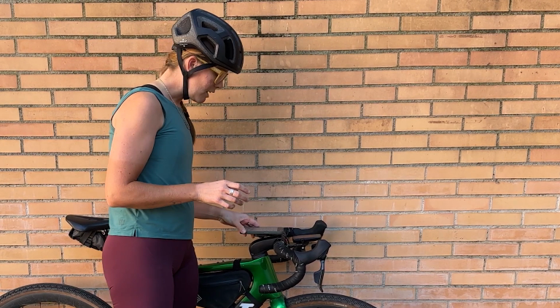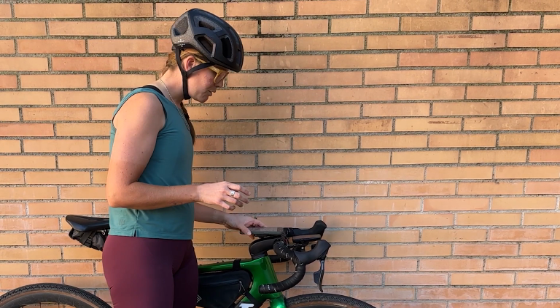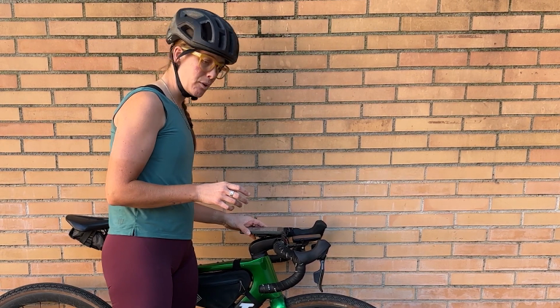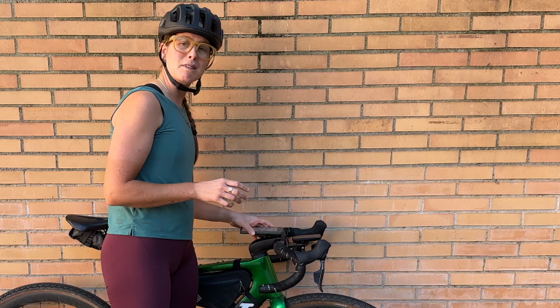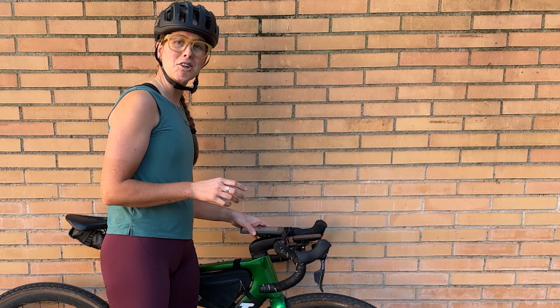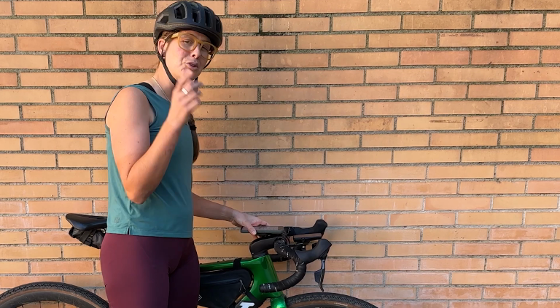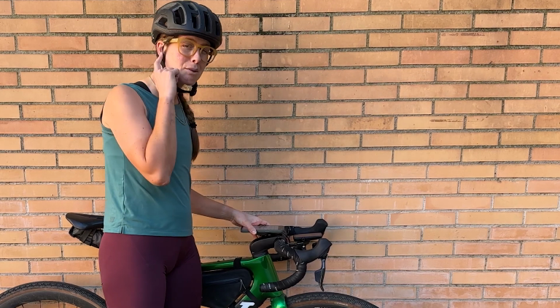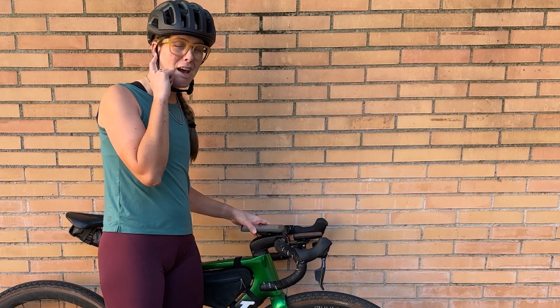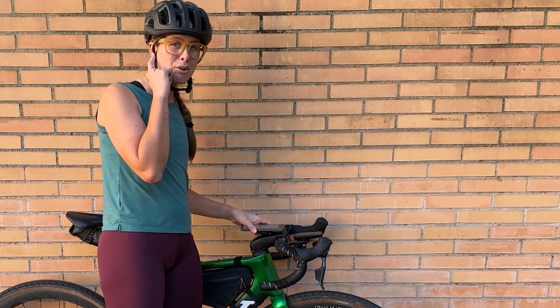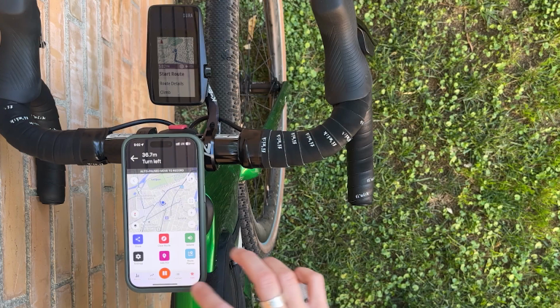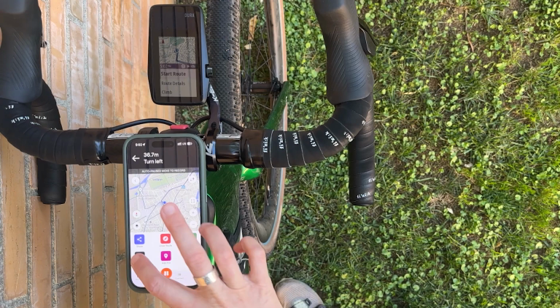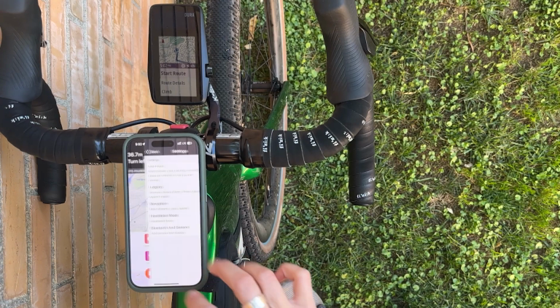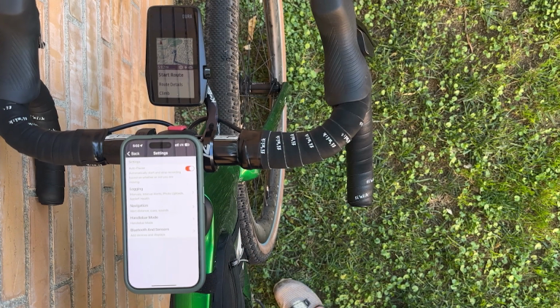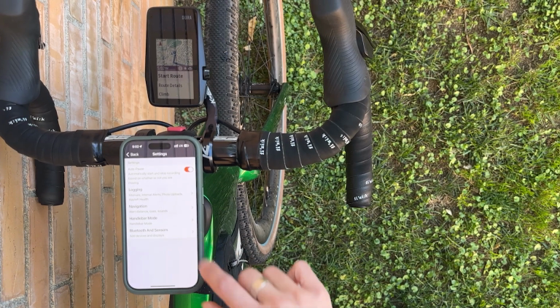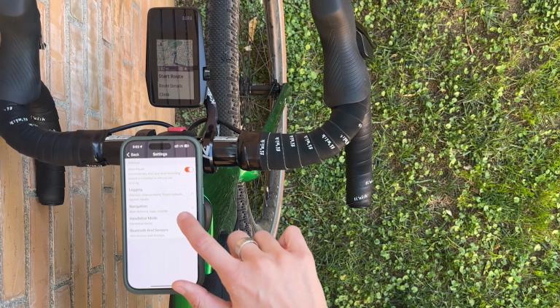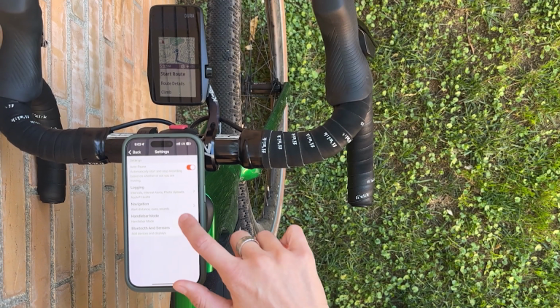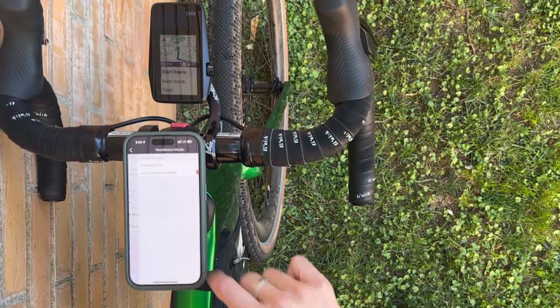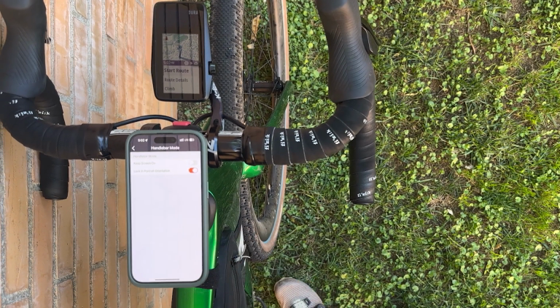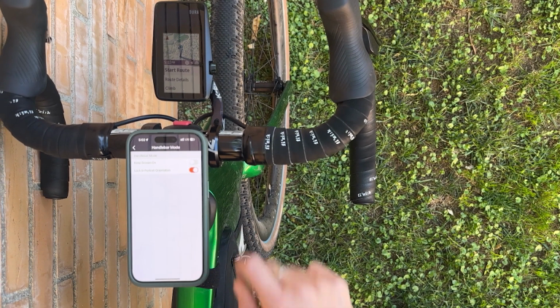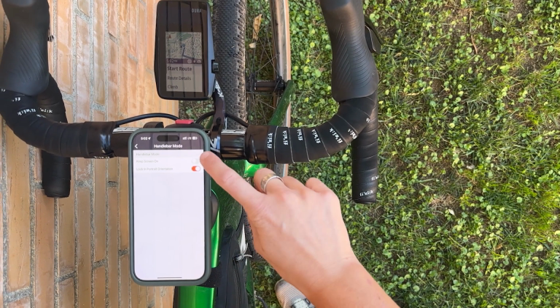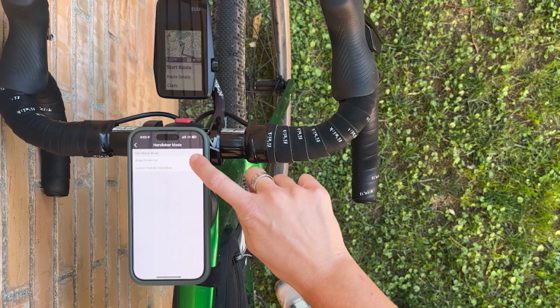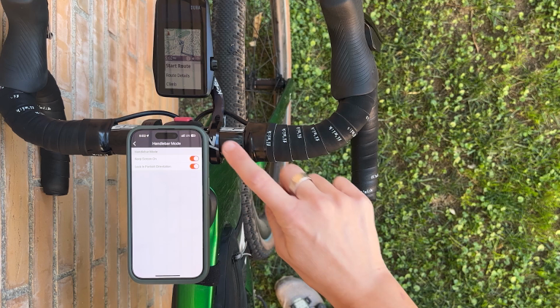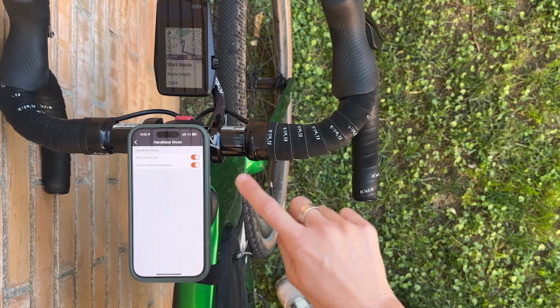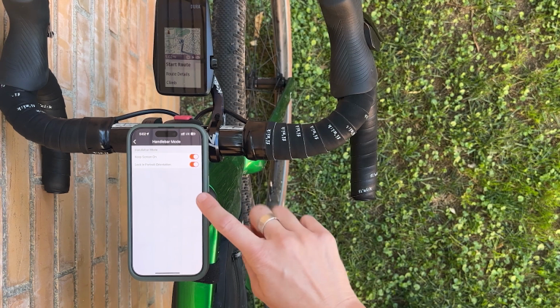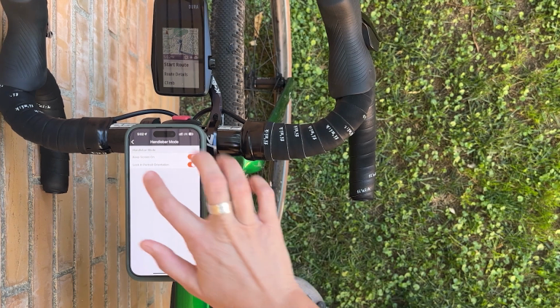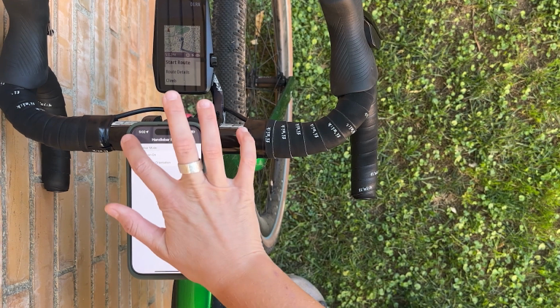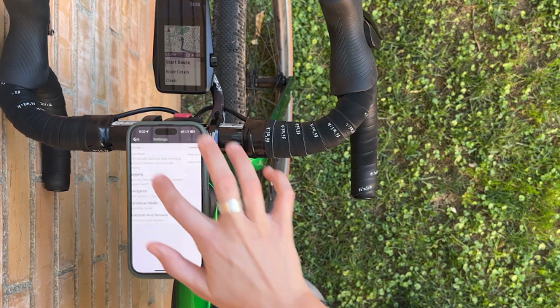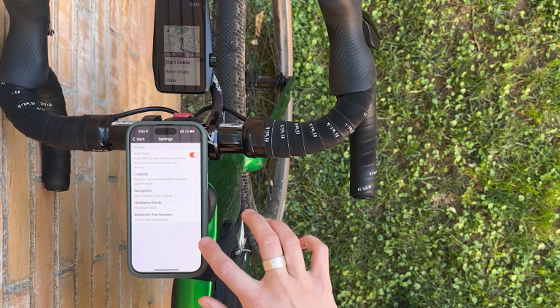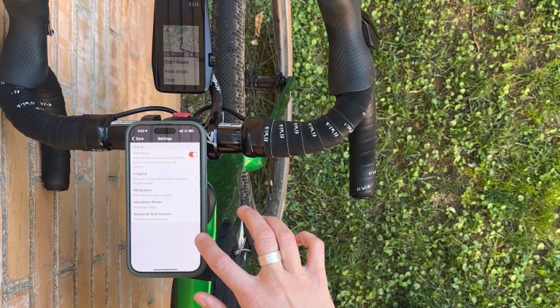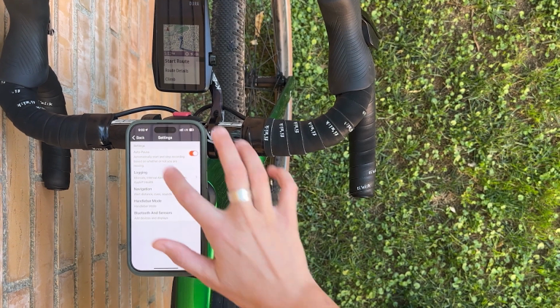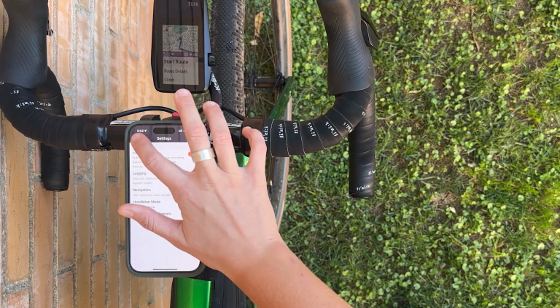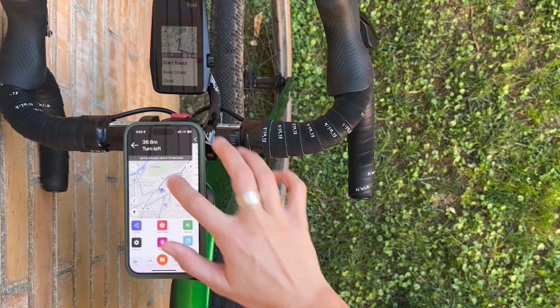If you don't want it to be talking to you, you can always put a headphone in. Also under the settings on that same page, the handlebar mode — you can keep it on screen and you can see it while you're riding.